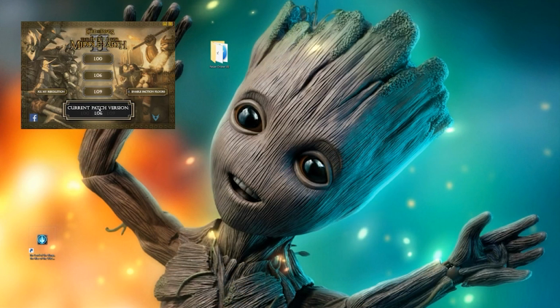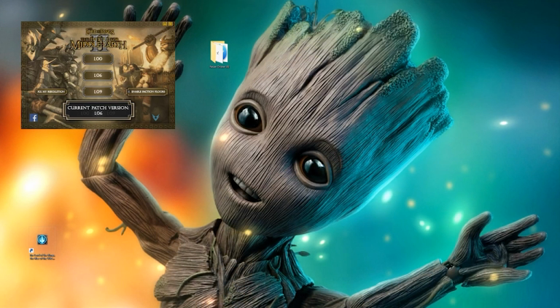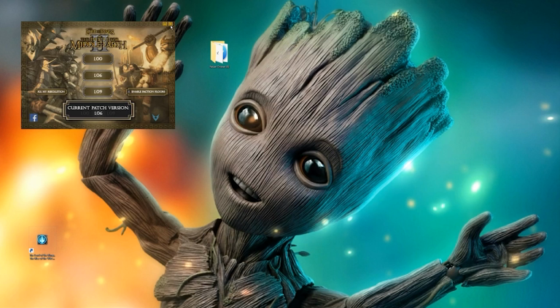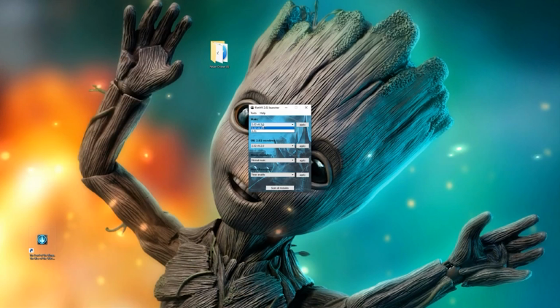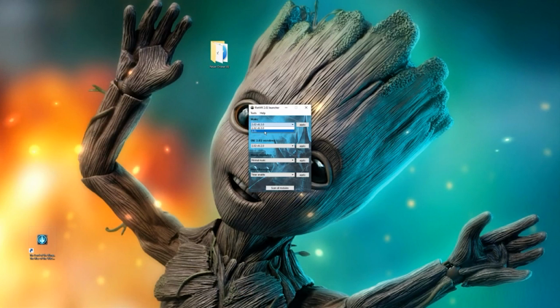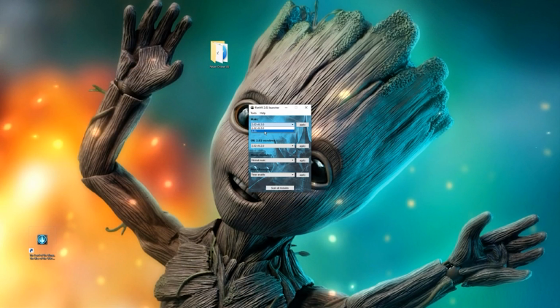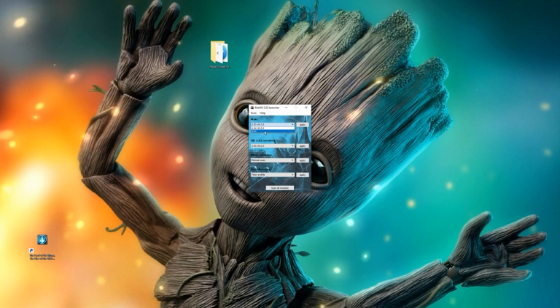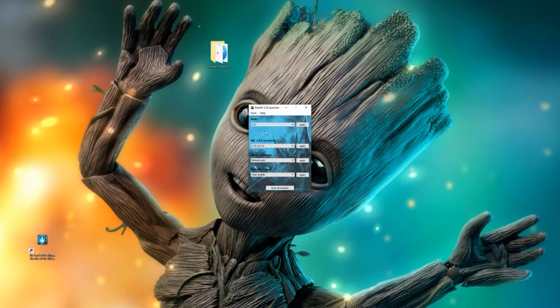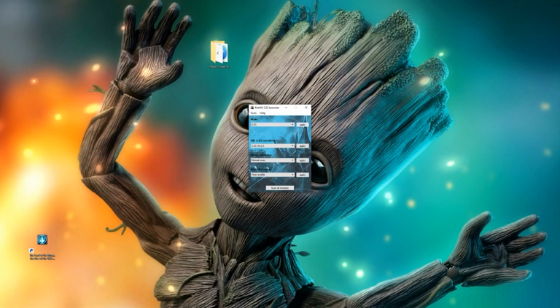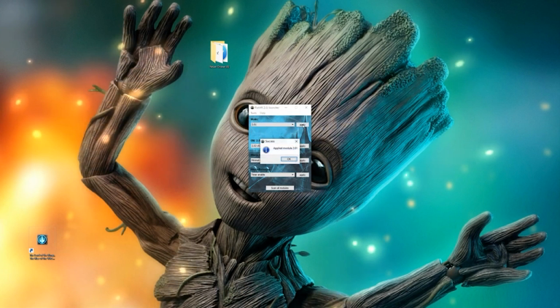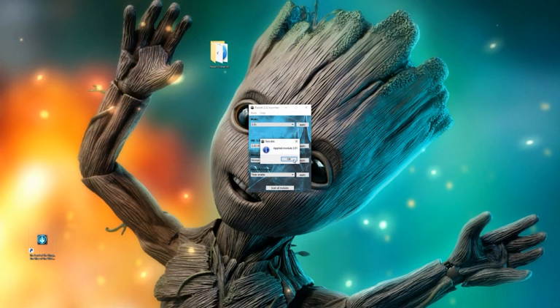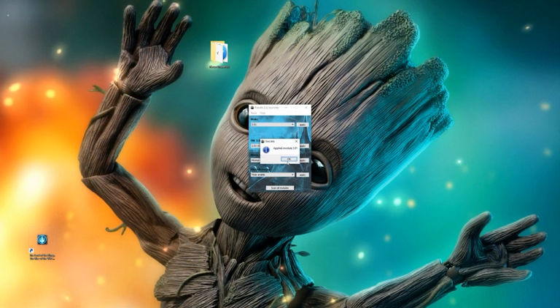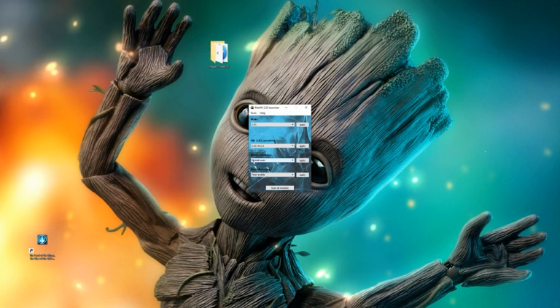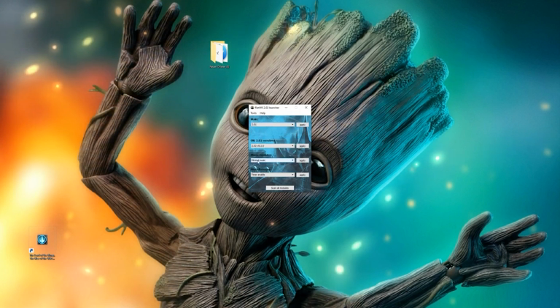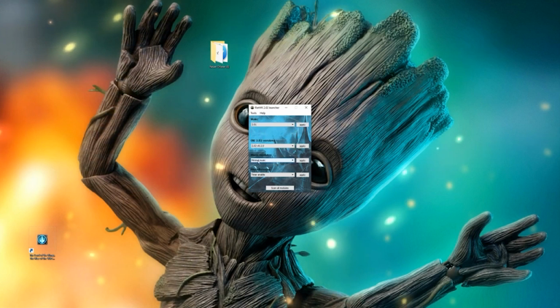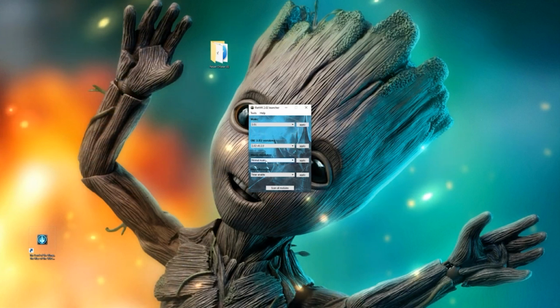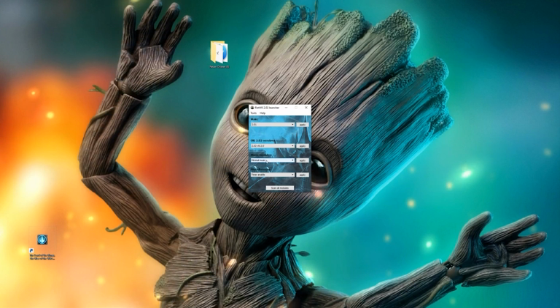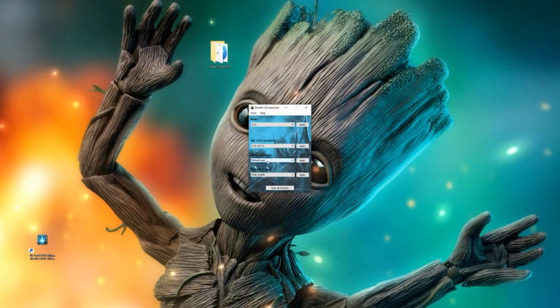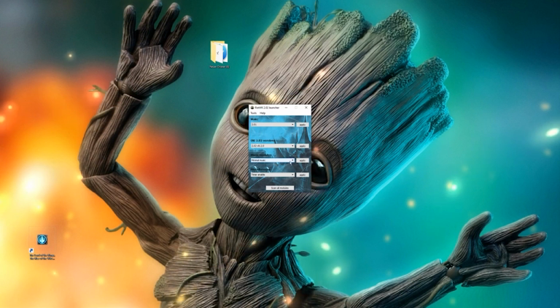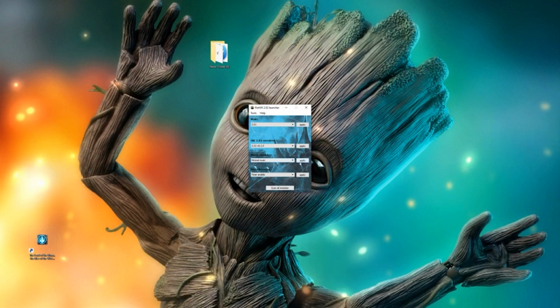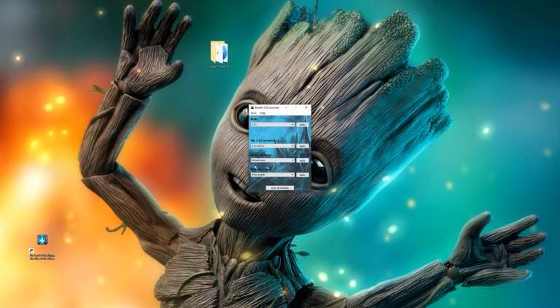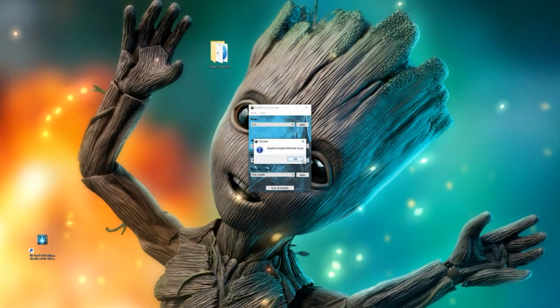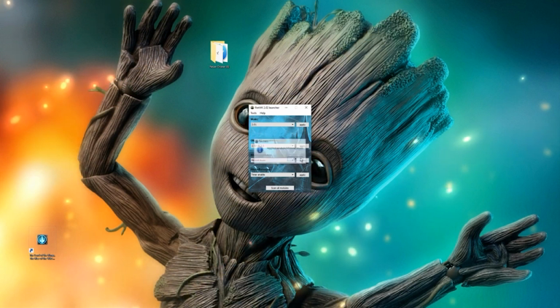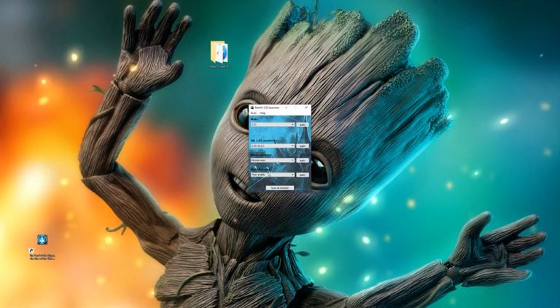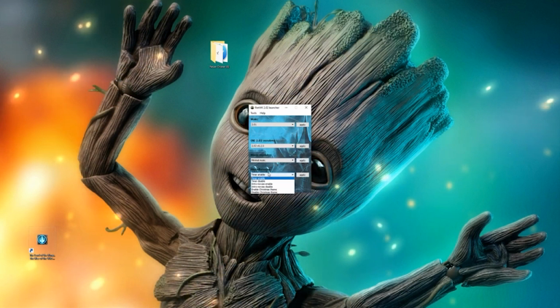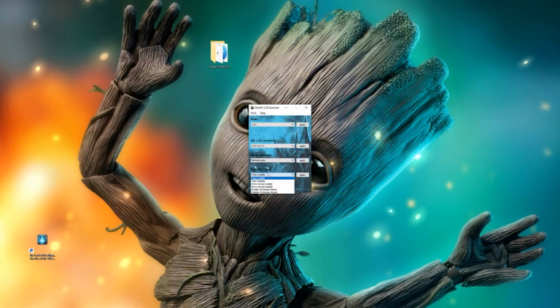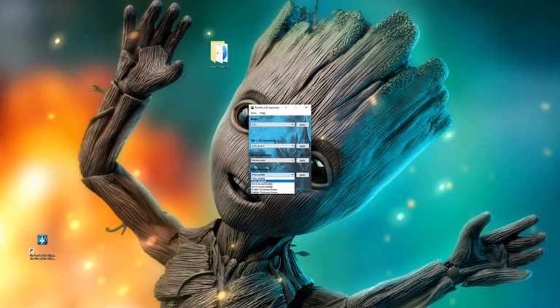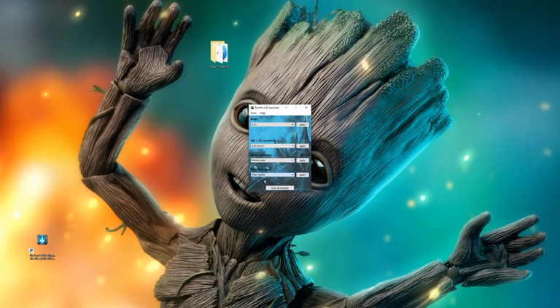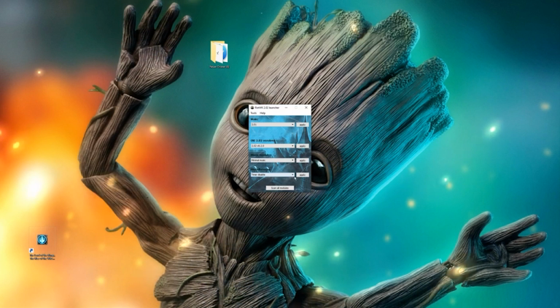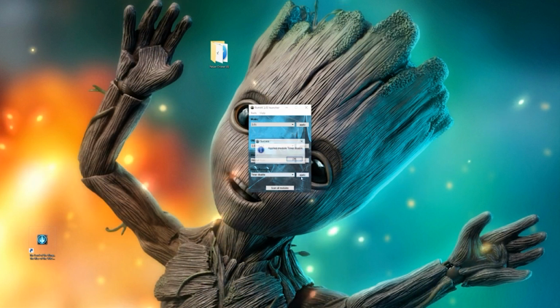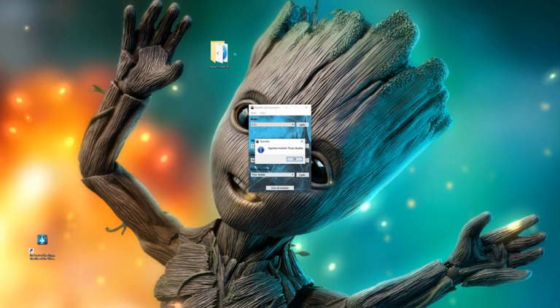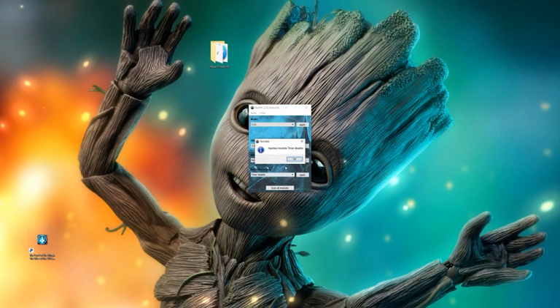Just like in Age of the Ring, your Battle for Middle-earth 2 has to be on patch 1.06. But unlike Age of the Ring, your Rise of the Witch King this time has to be on patch 2.01. Also, change to minimal music and disable the timer in your patch switcher.